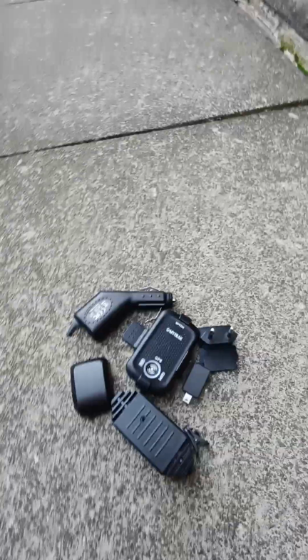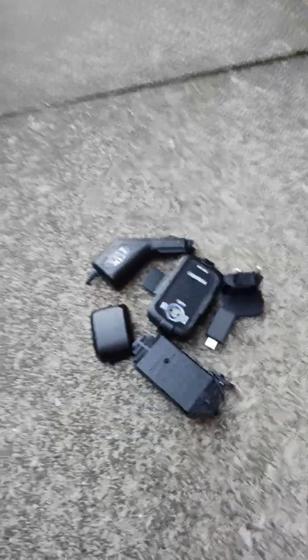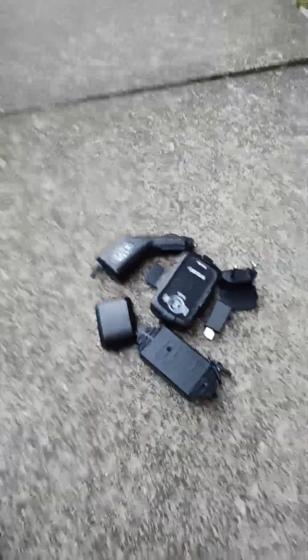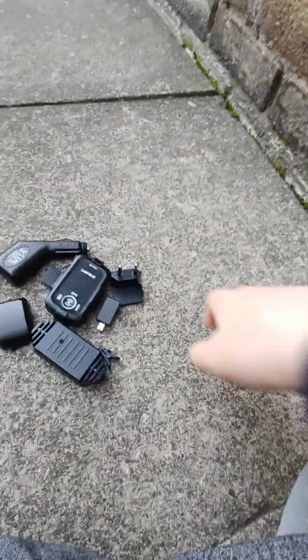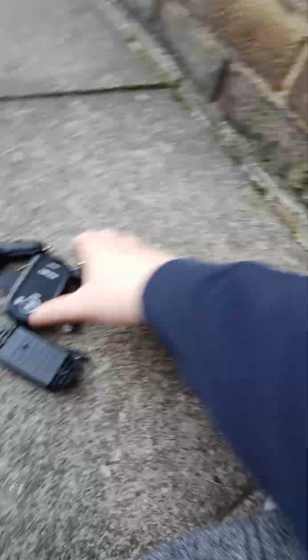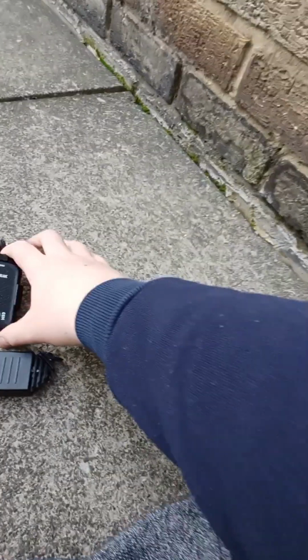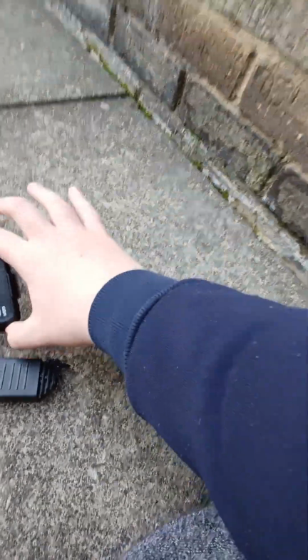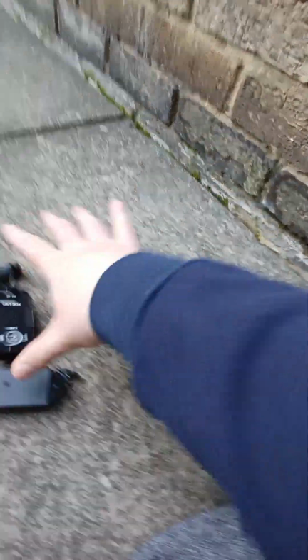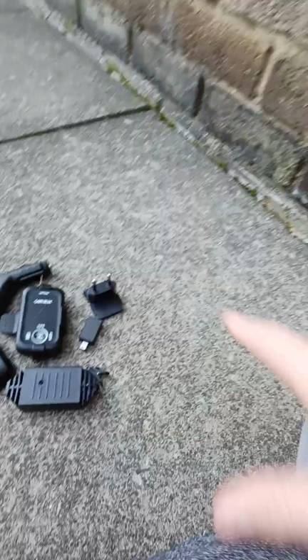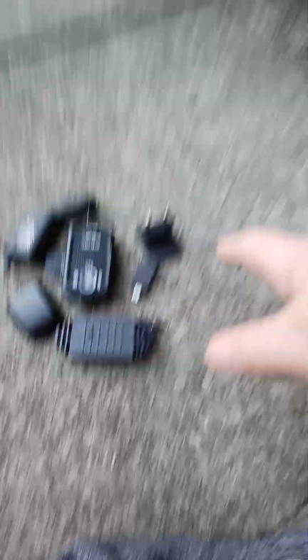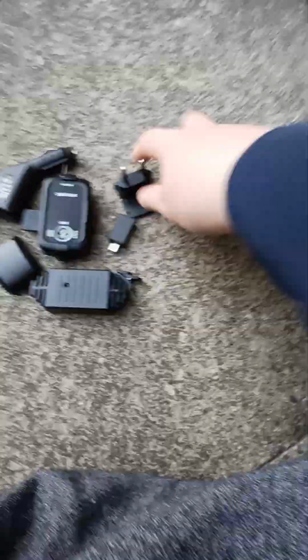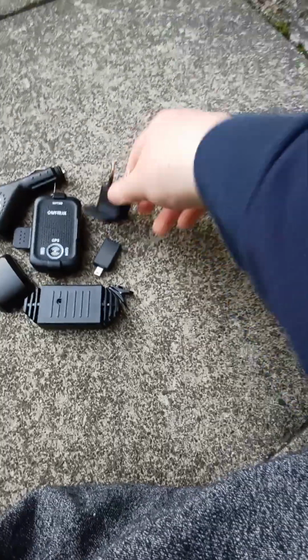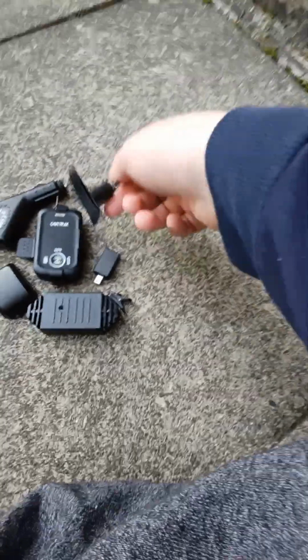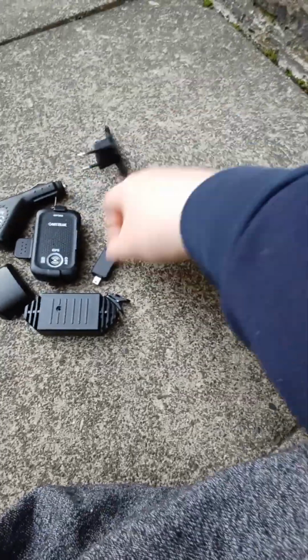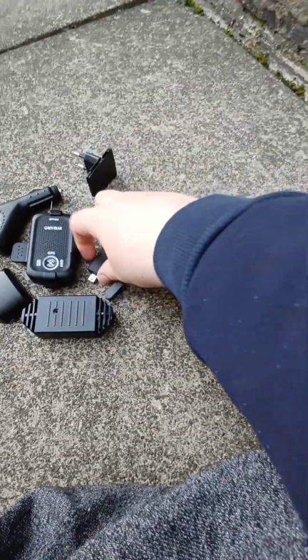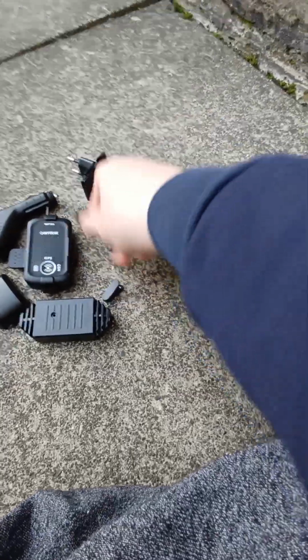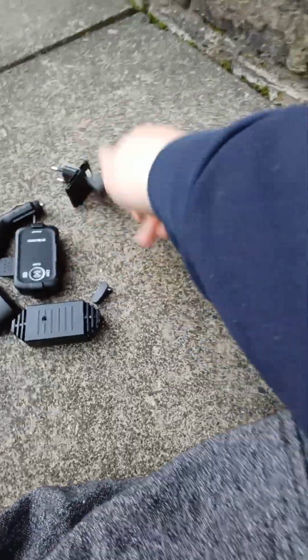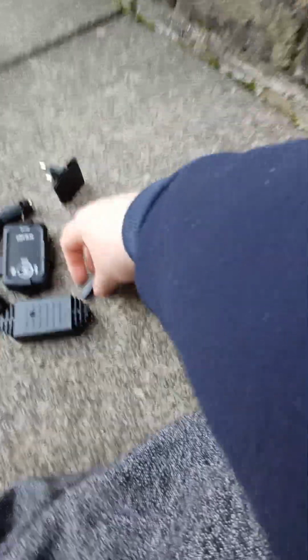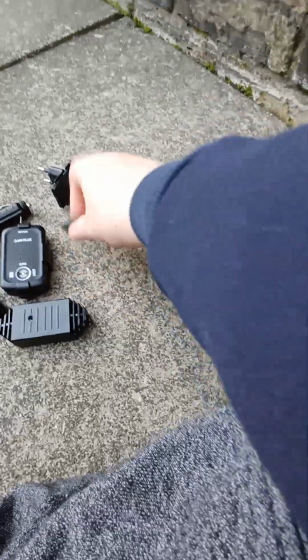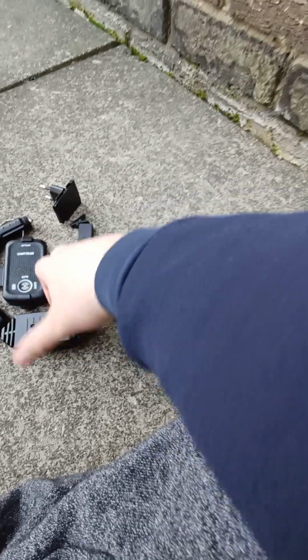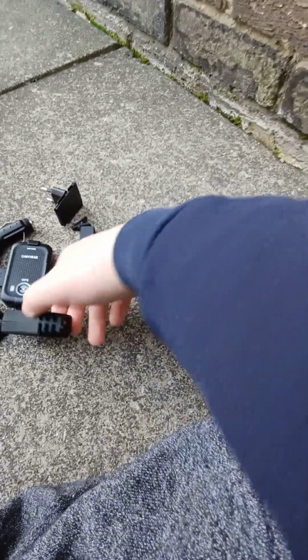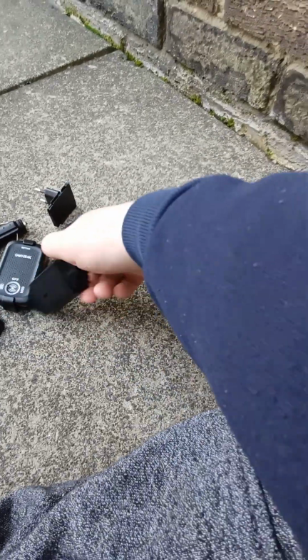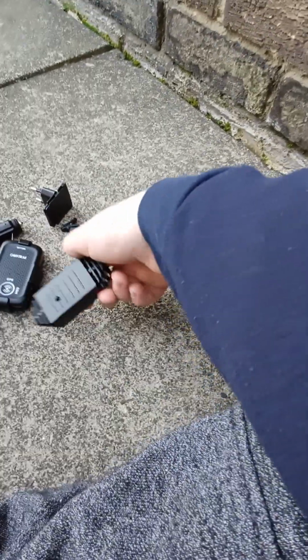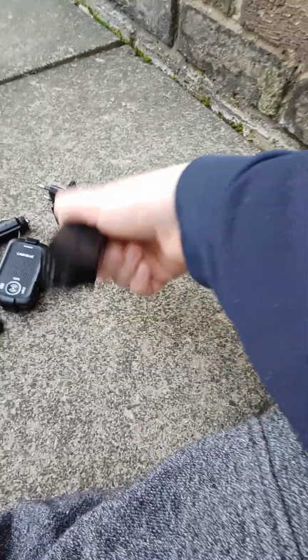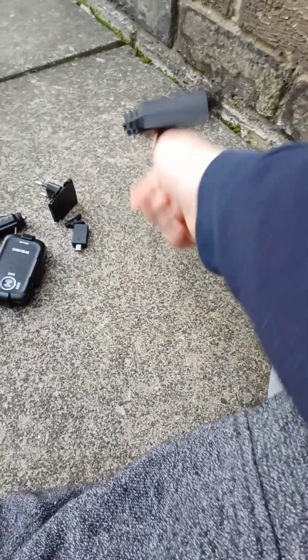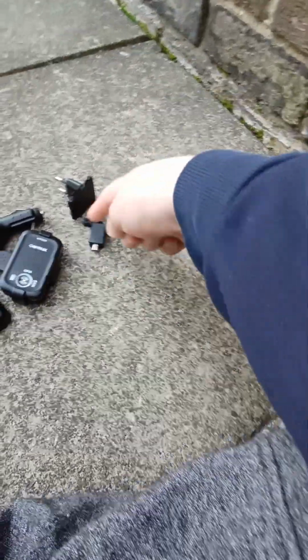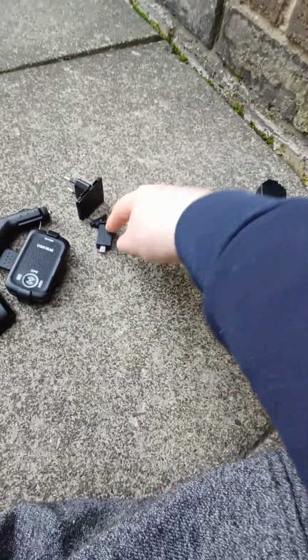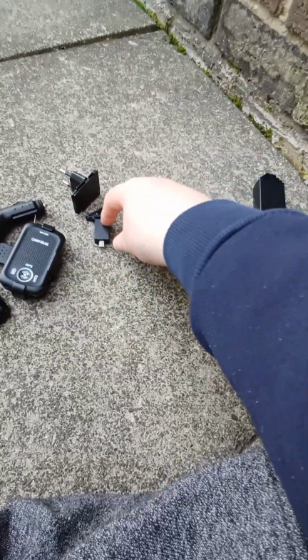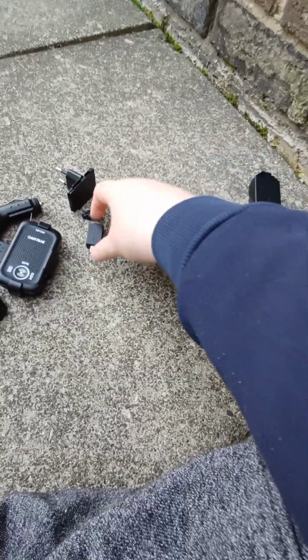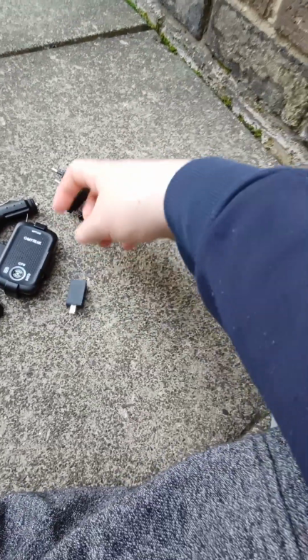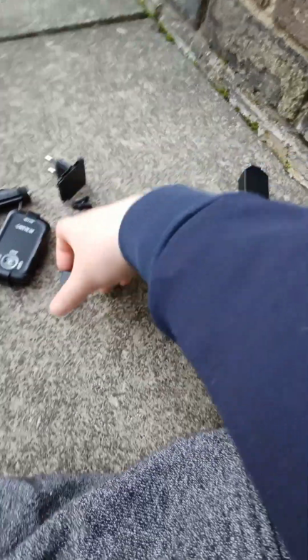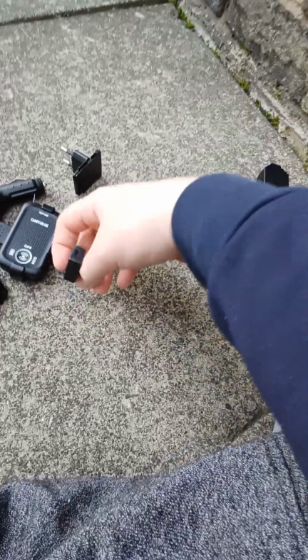Alright, hello everyone. So we've got the MyTrack GPS and its stupid fucking accessories. You've got this thing, this stupid adapter thing.